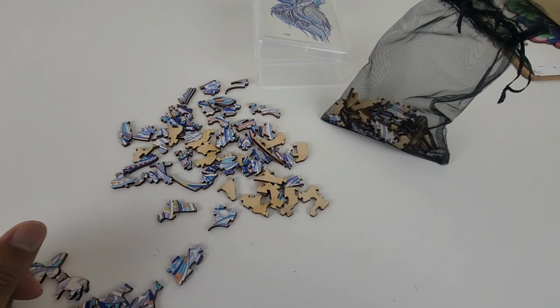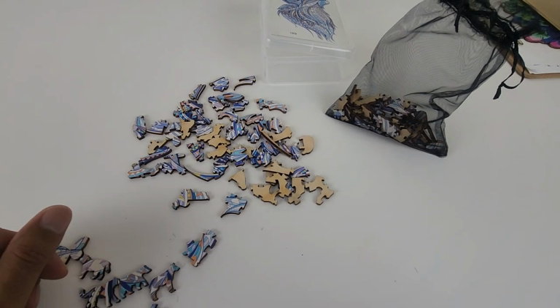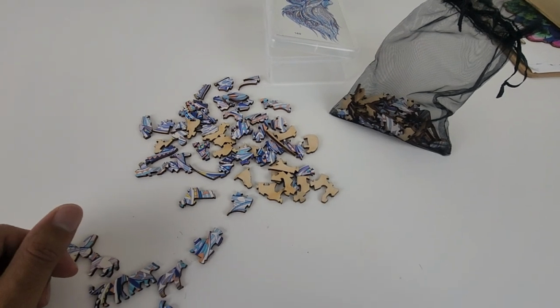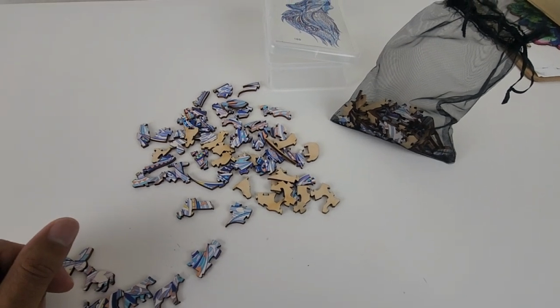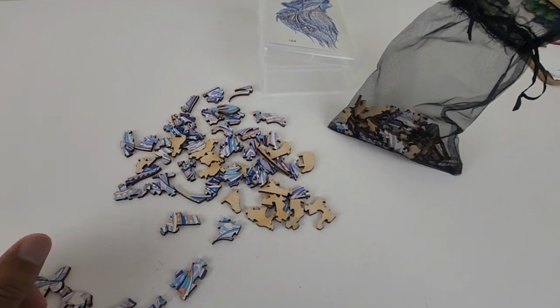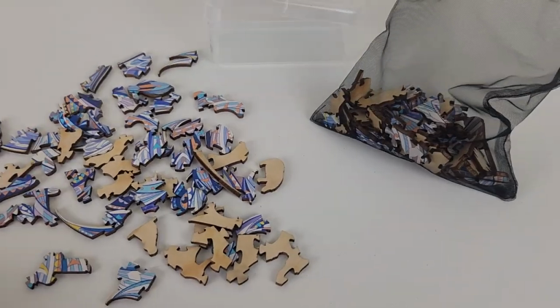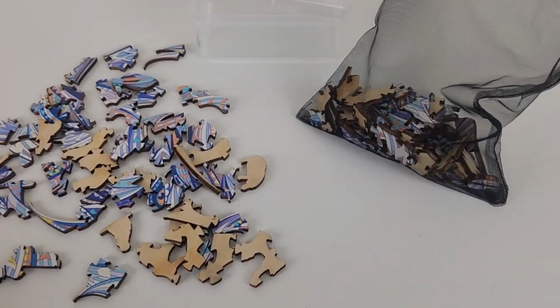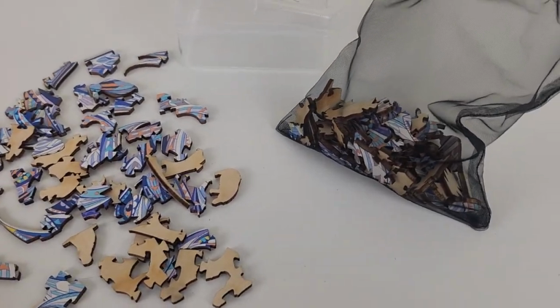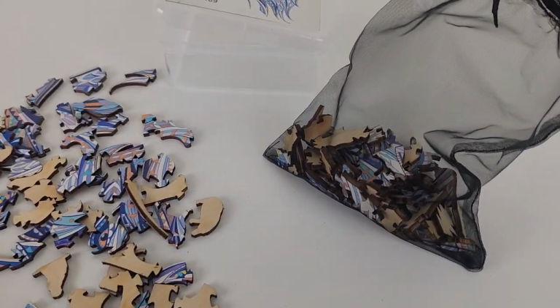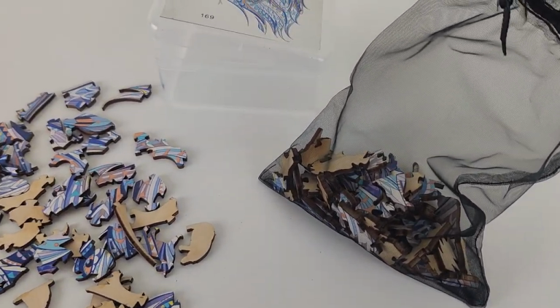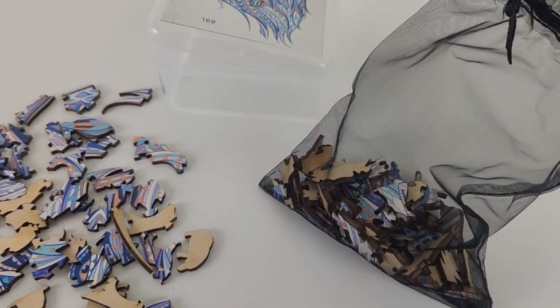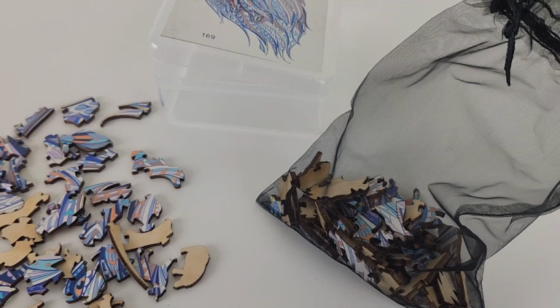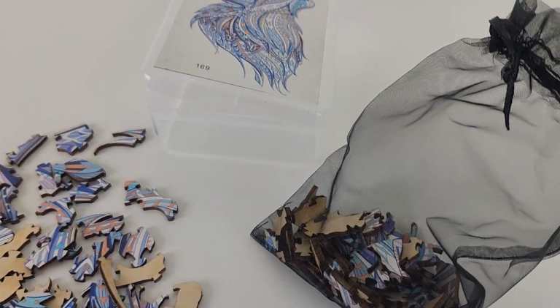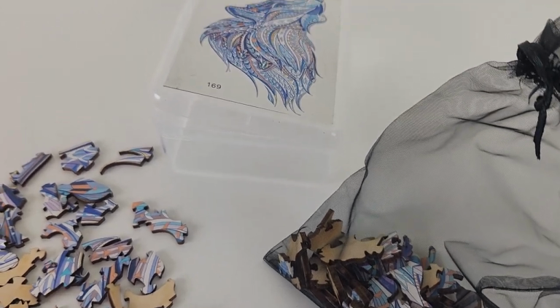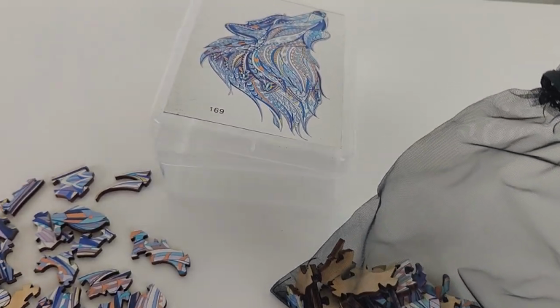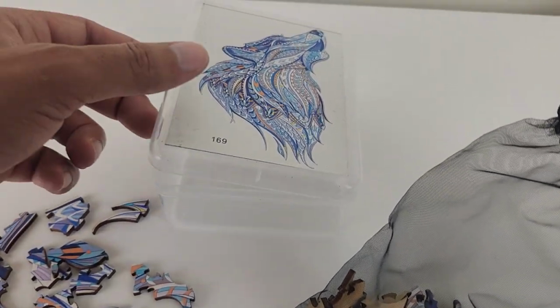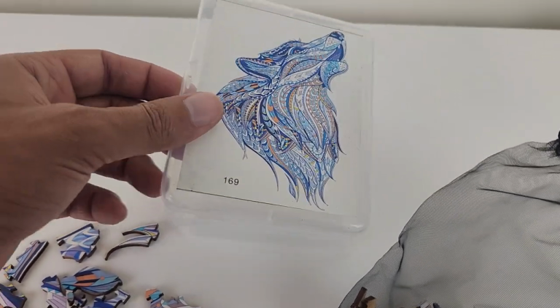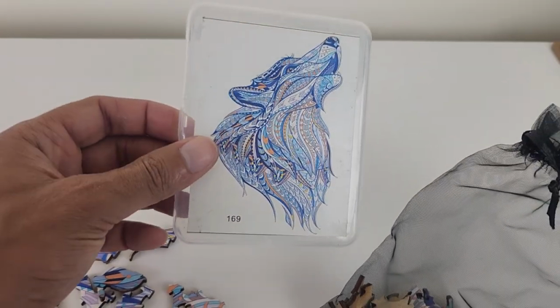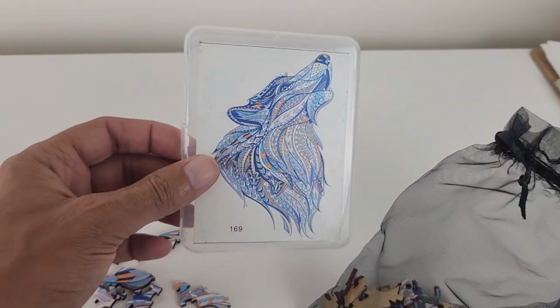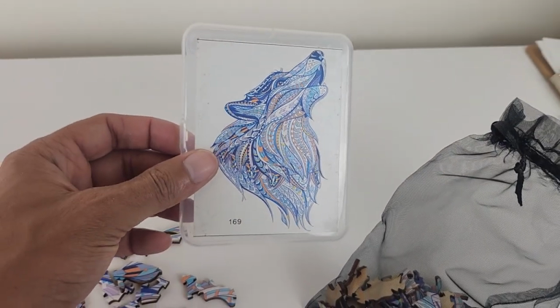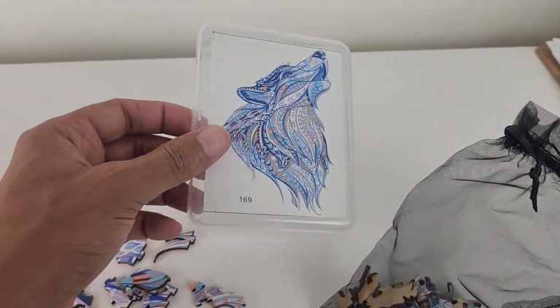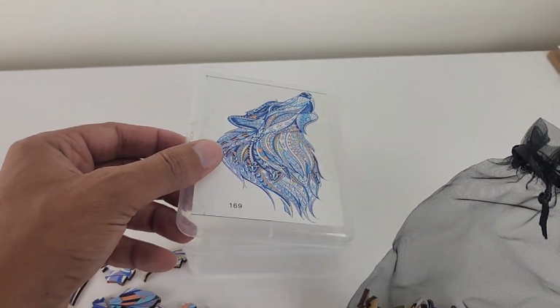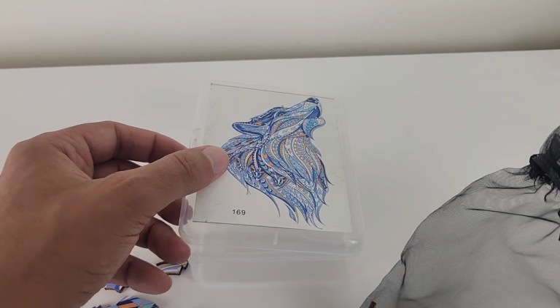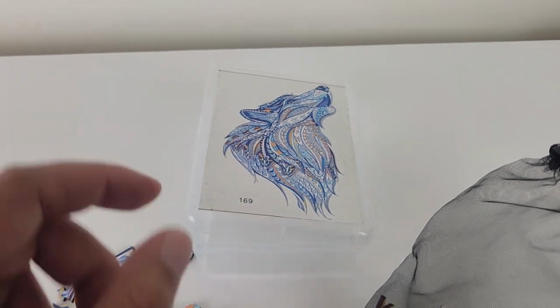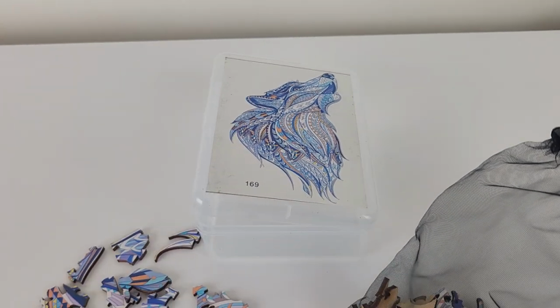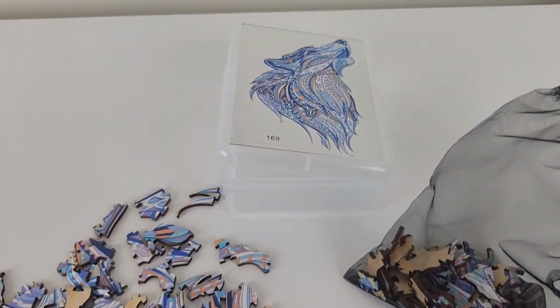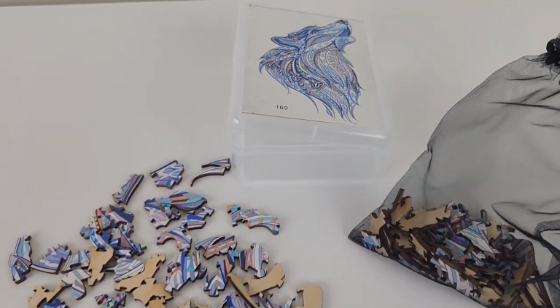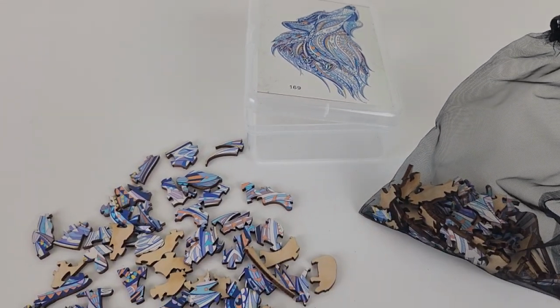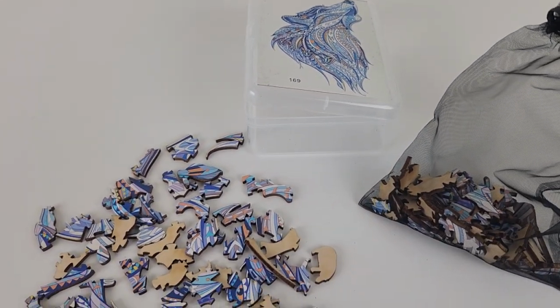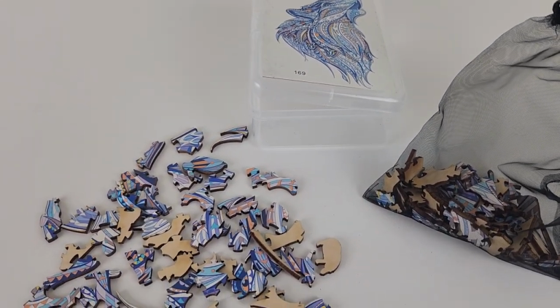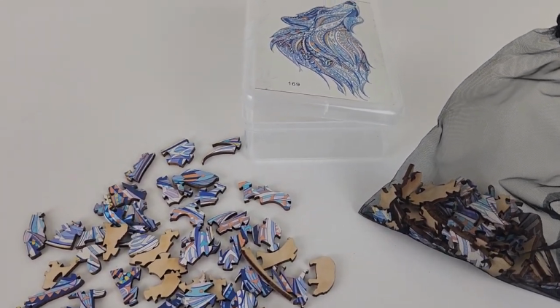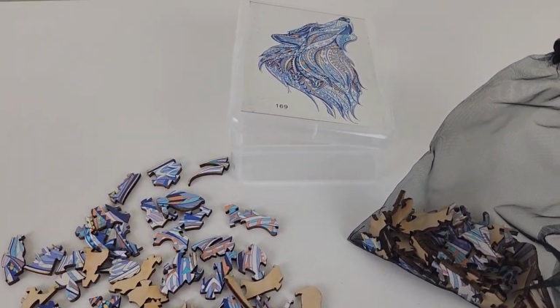Hello everybody, this is Henry Diaz with a quick review for this wooden jigsaw puzzle for adults. In this one we're featuring the howling wolf — this one is the blue color, but they also have a green color available.